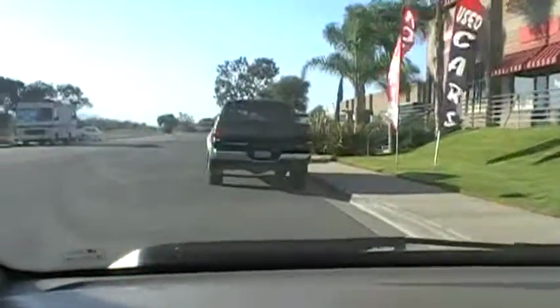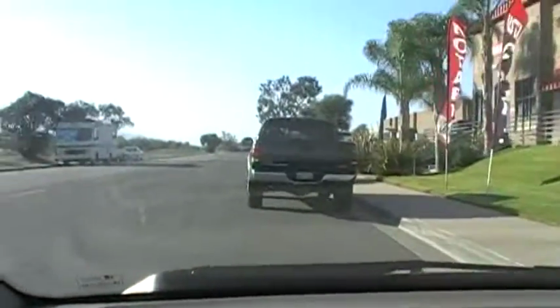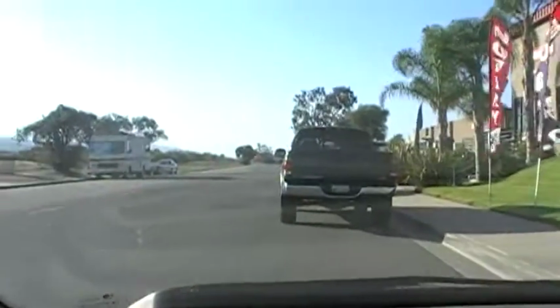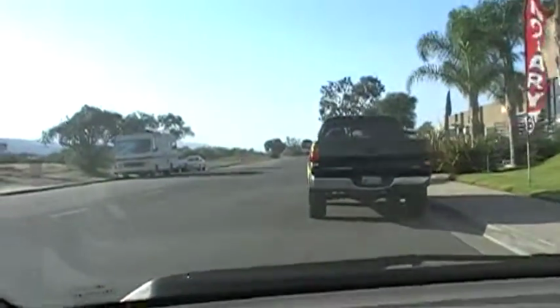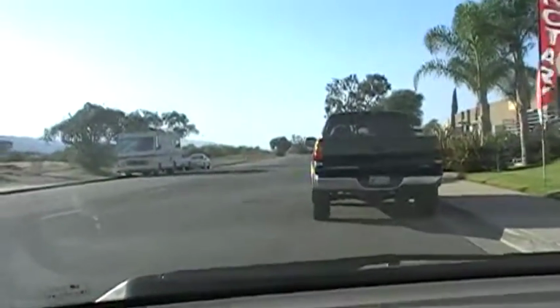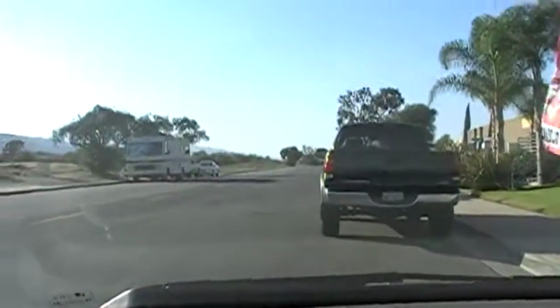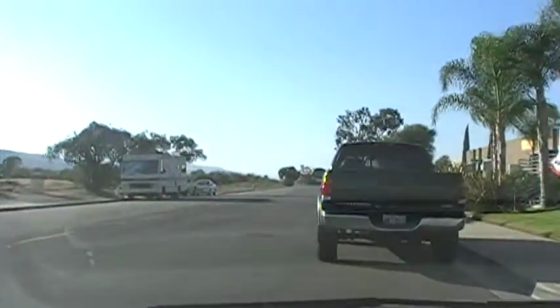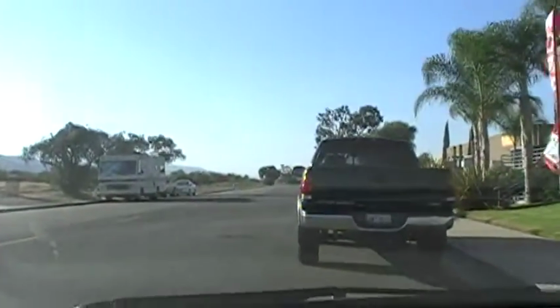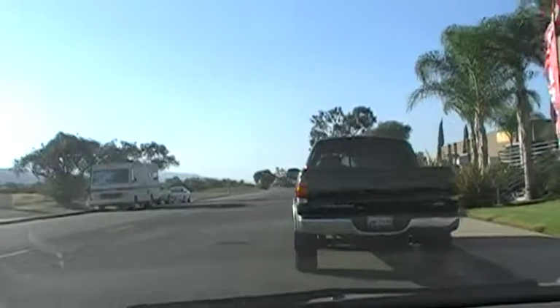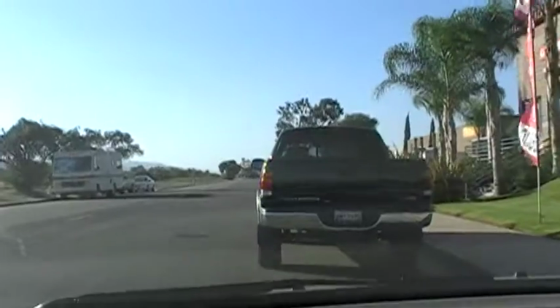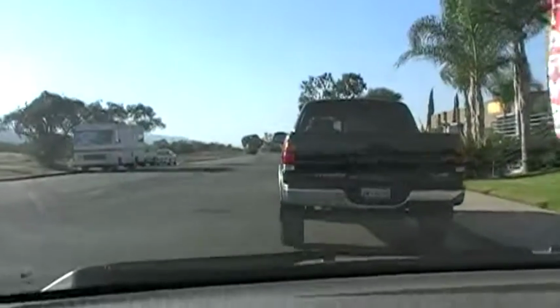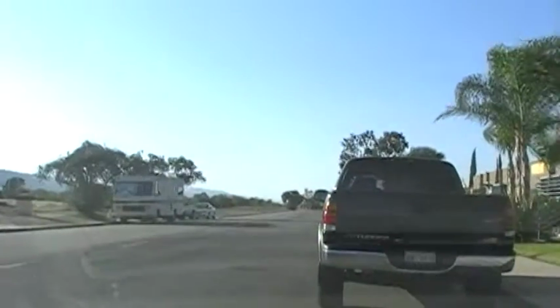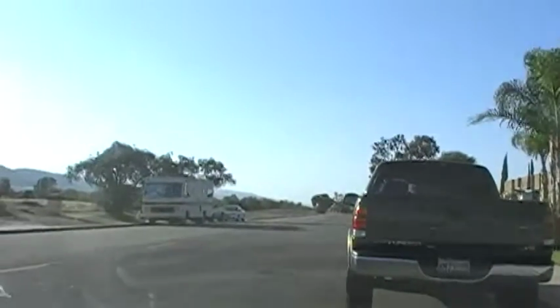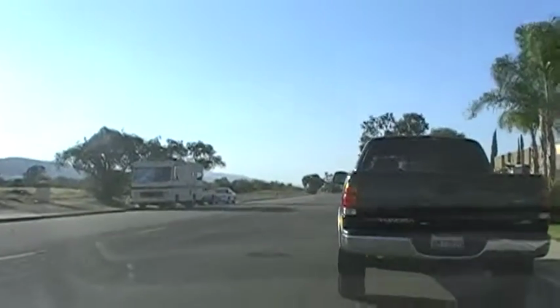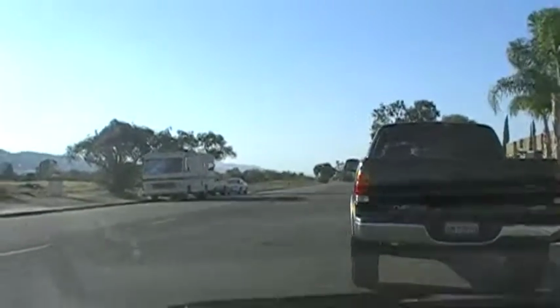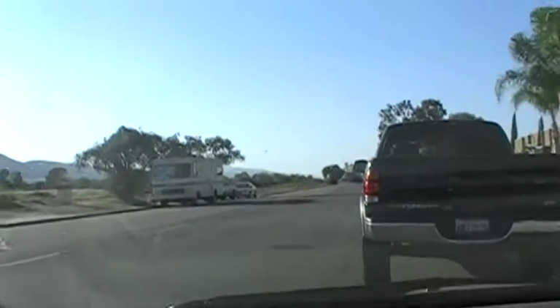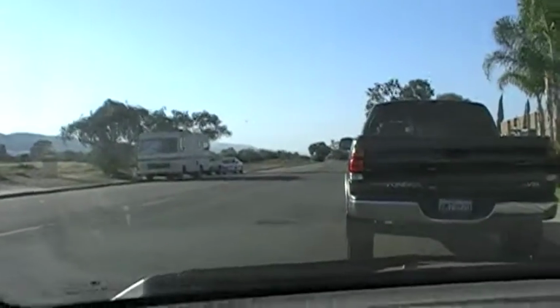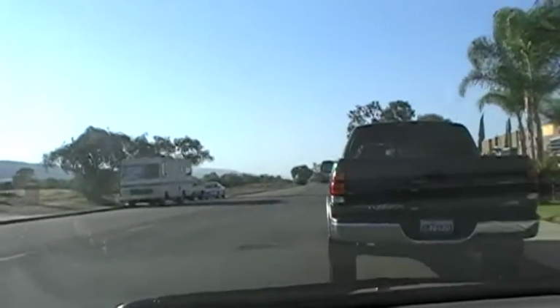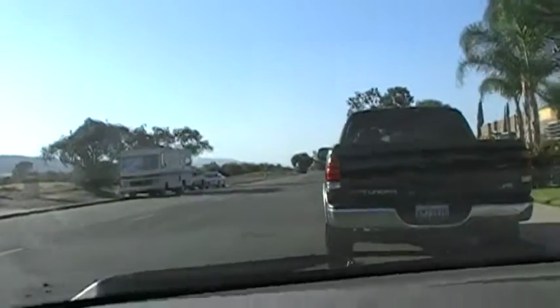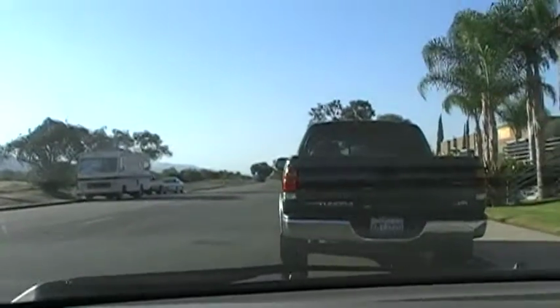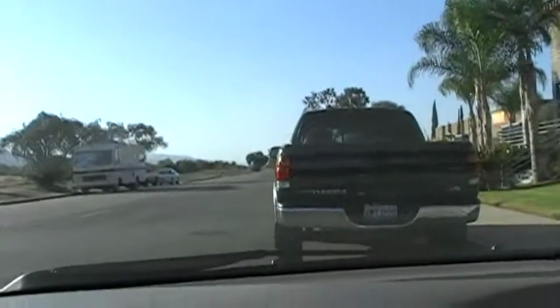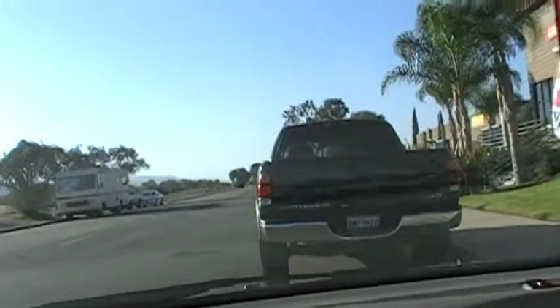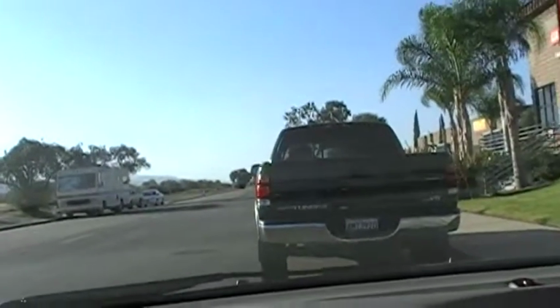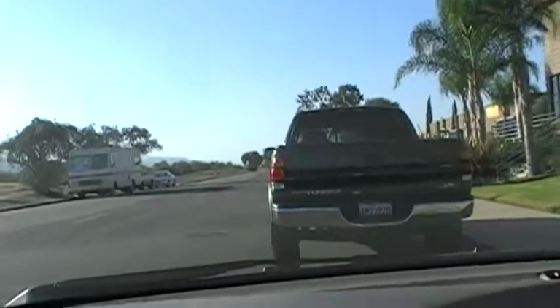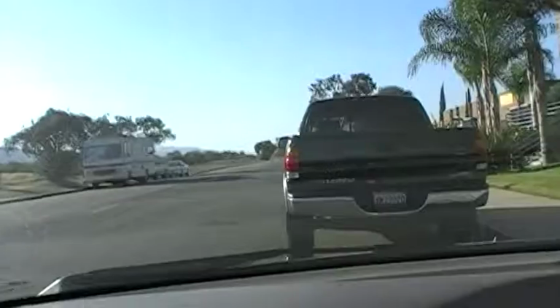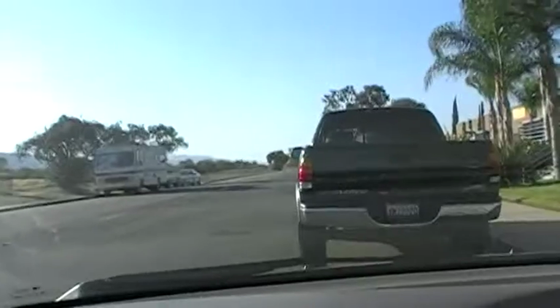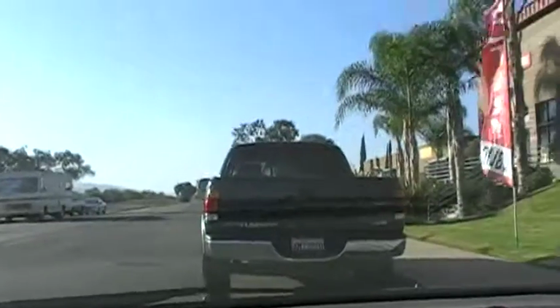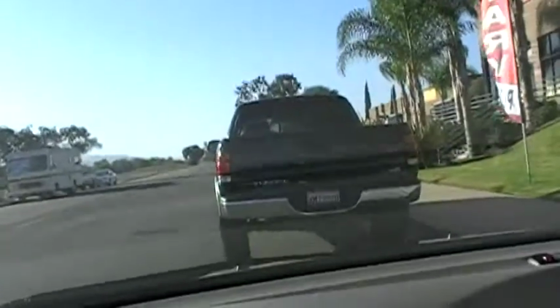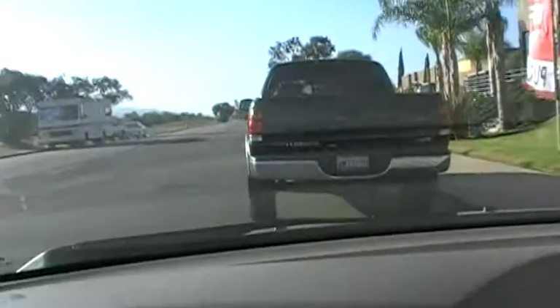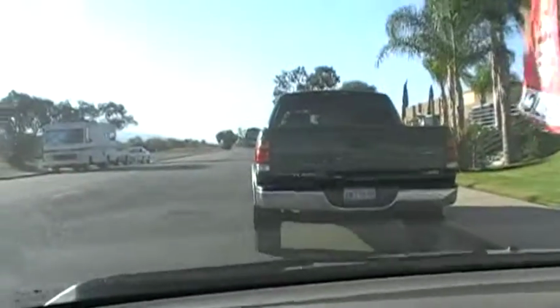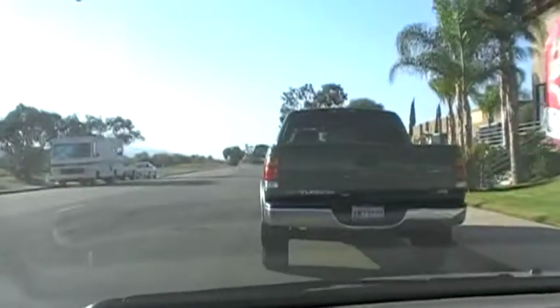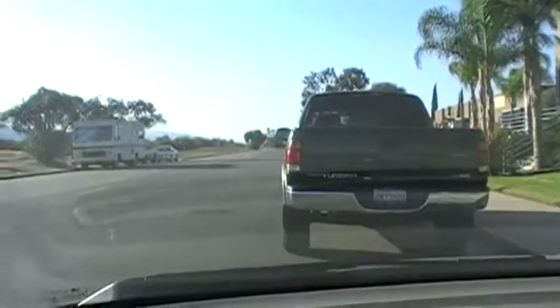I did have the car detailed but it does need a little bit of a clean up — it got a little dusty. So the car actually does shine up quite a bit nicer than what you're going to see here.